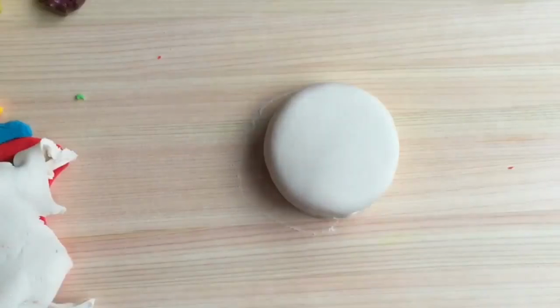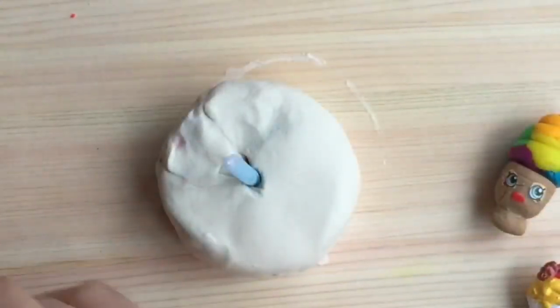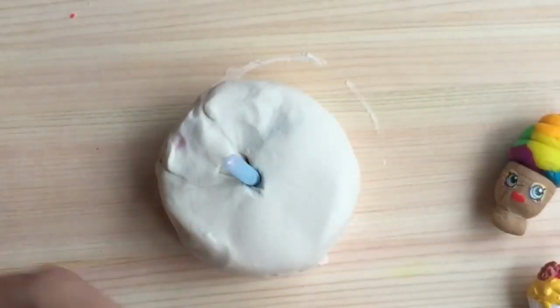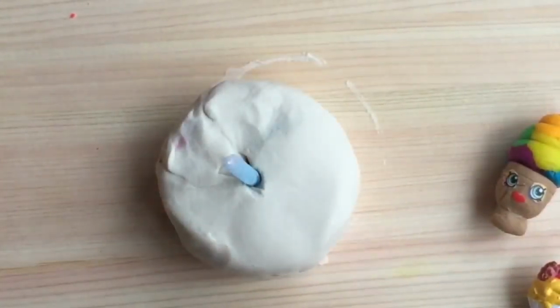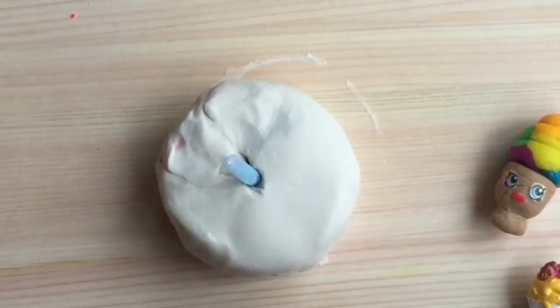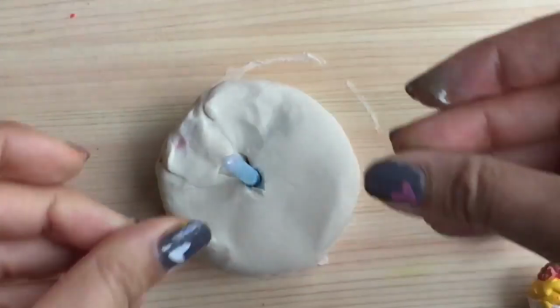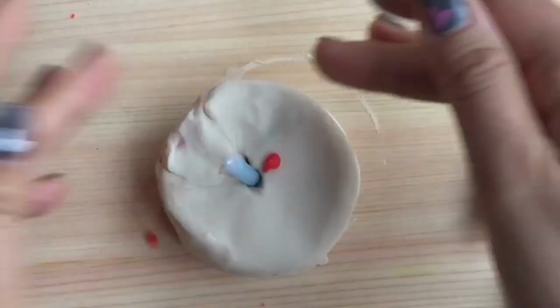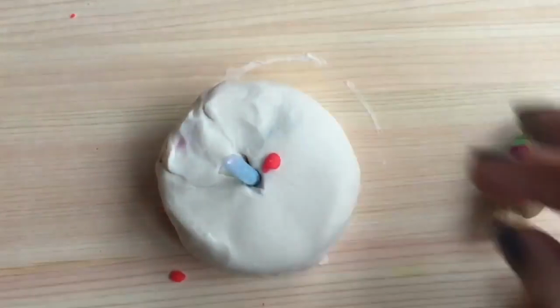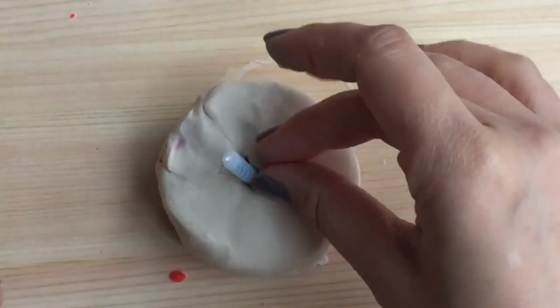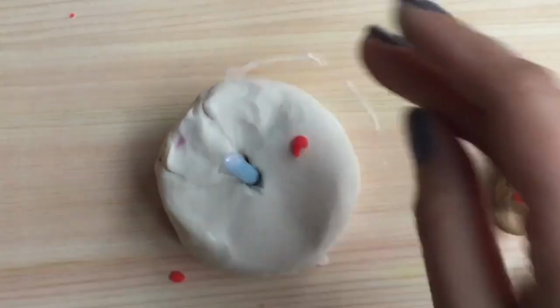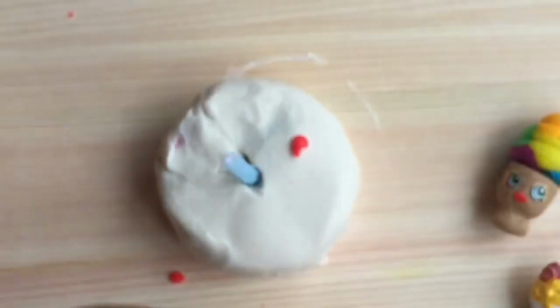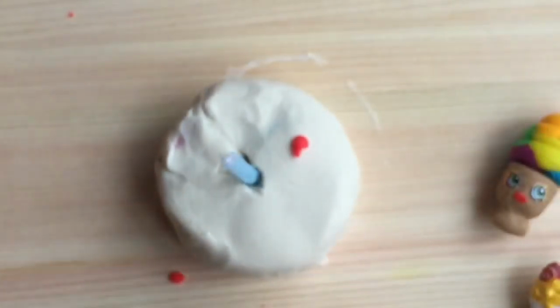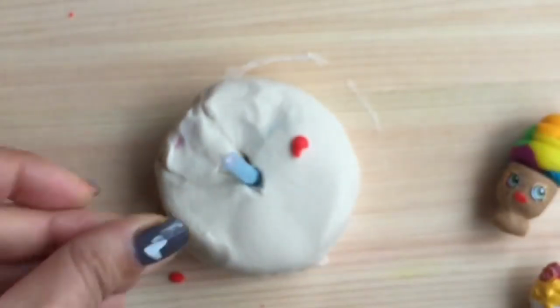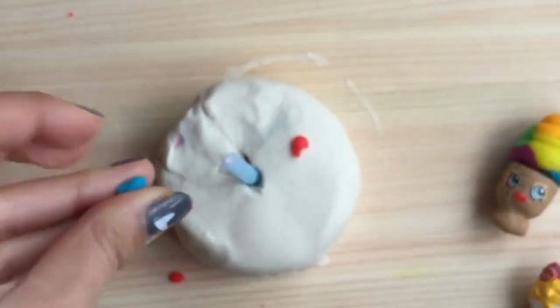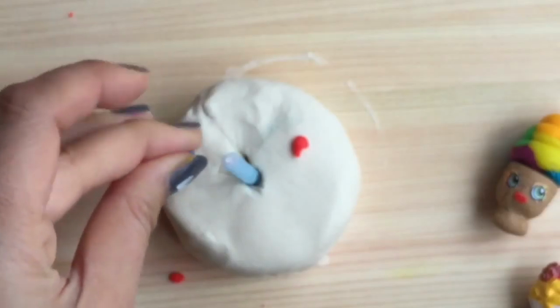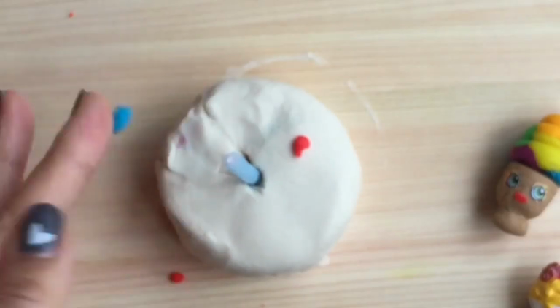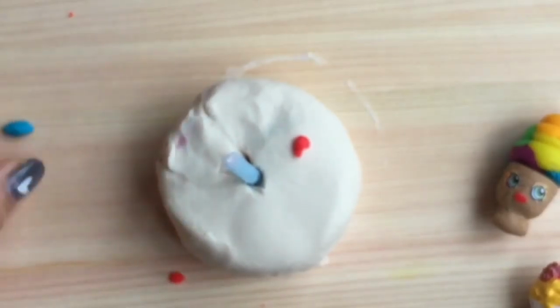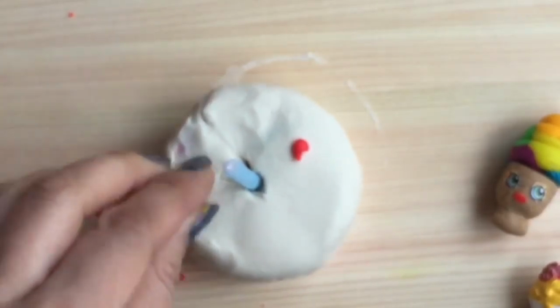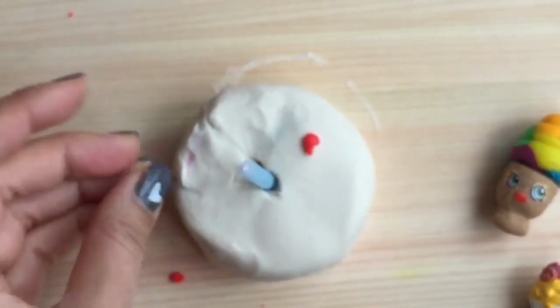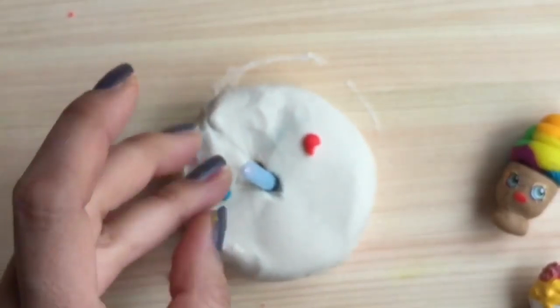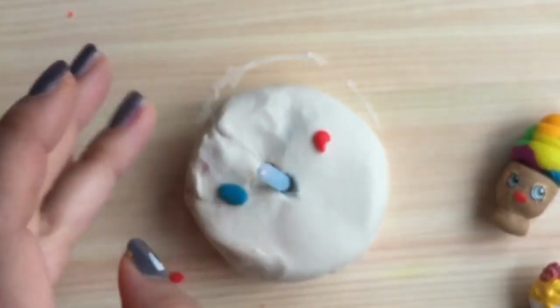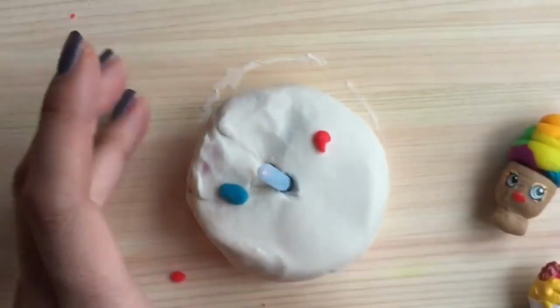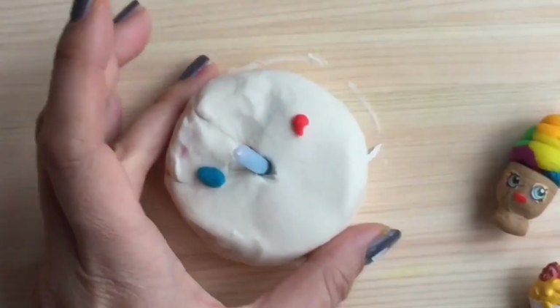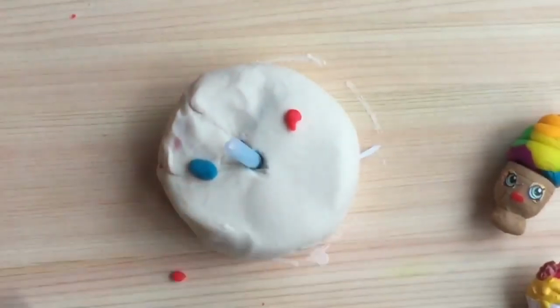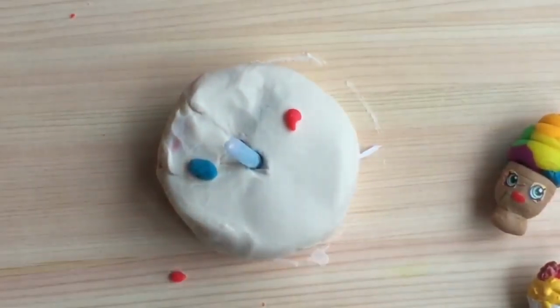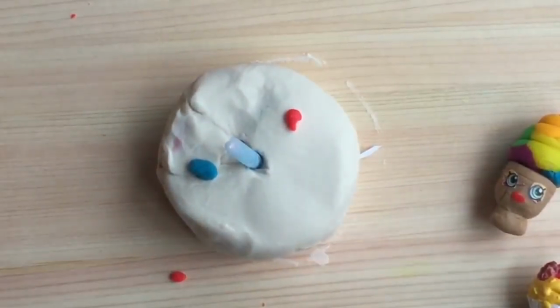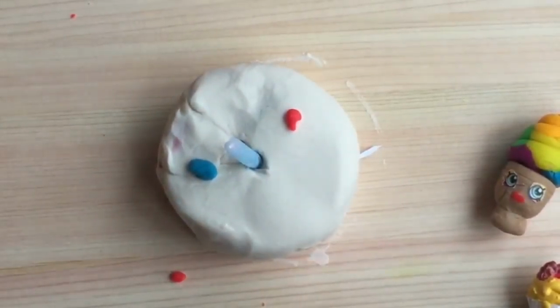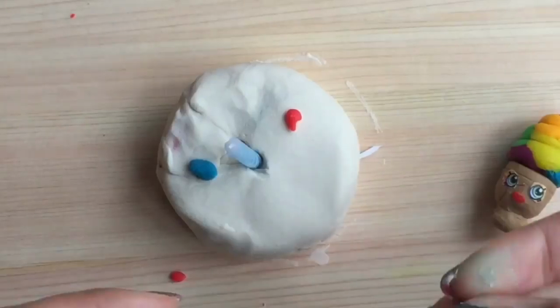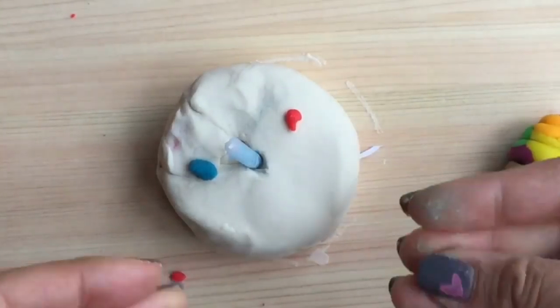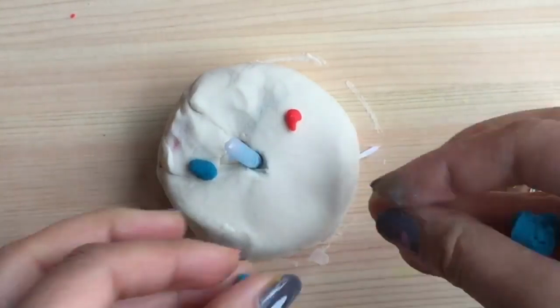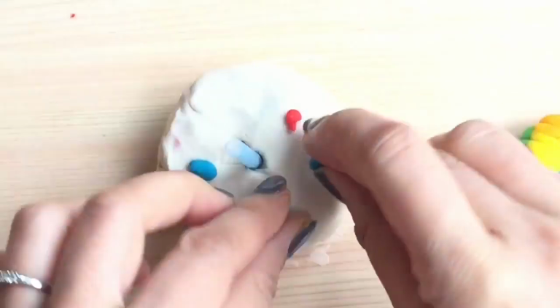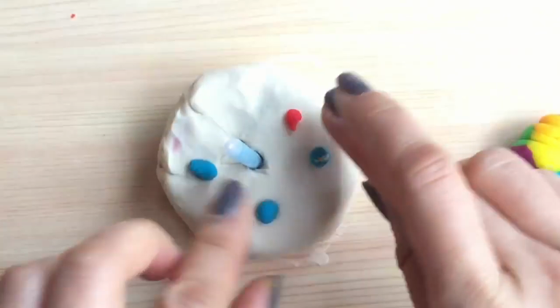Now that the rainbow cake is done, let's put some sprinkles on the cake! I'm just rolling up some balls and putting on some sprinkles onto this Elsa birthday cake. Elsa's going to be so happy about it.